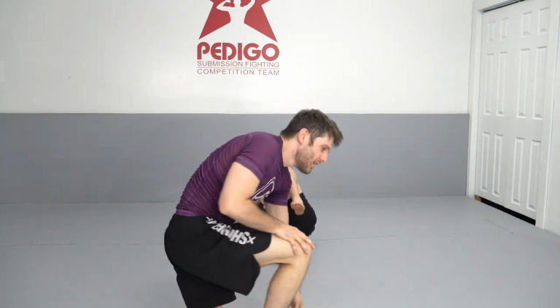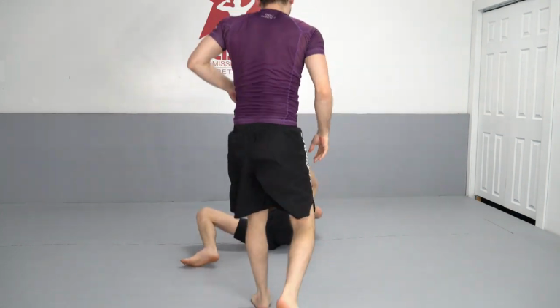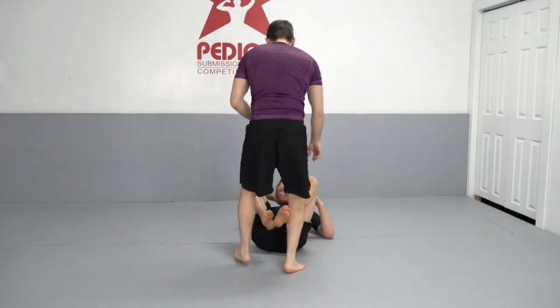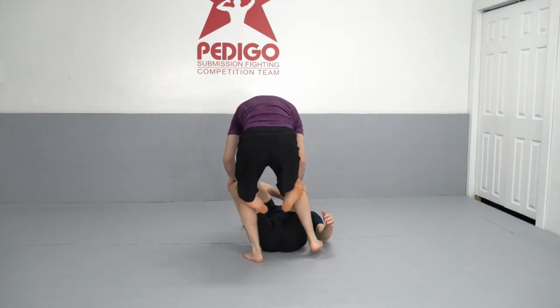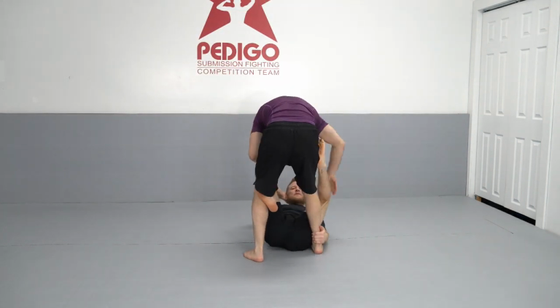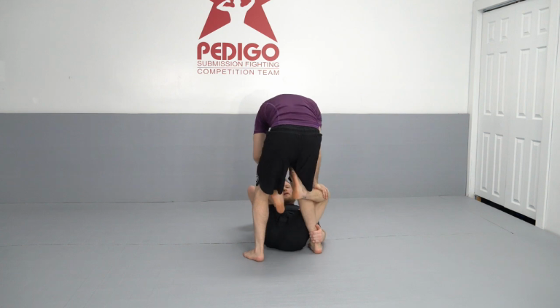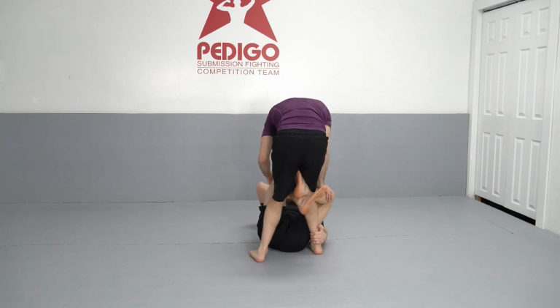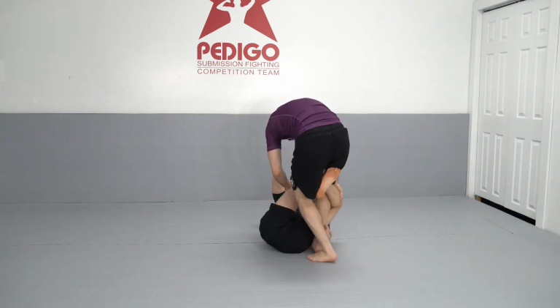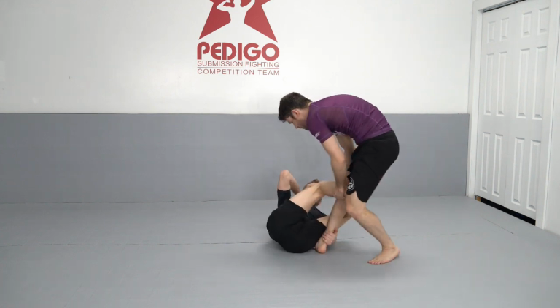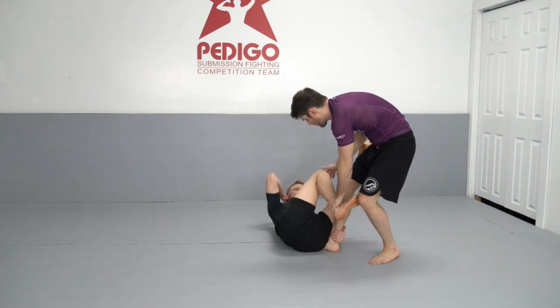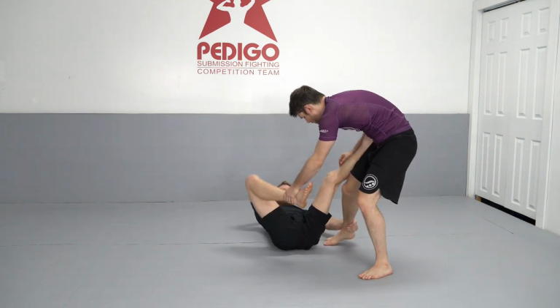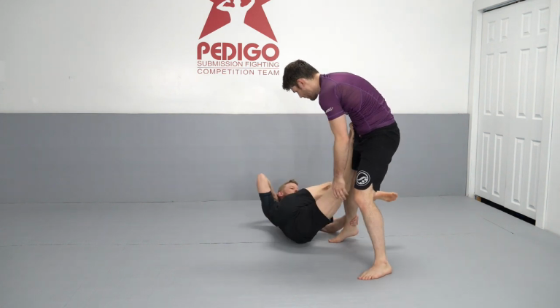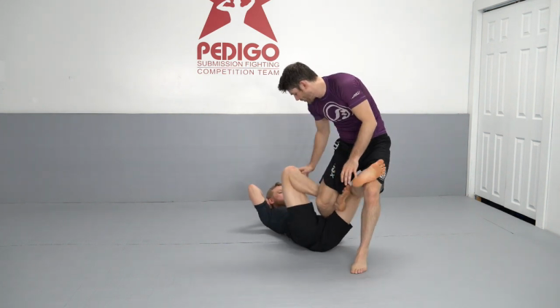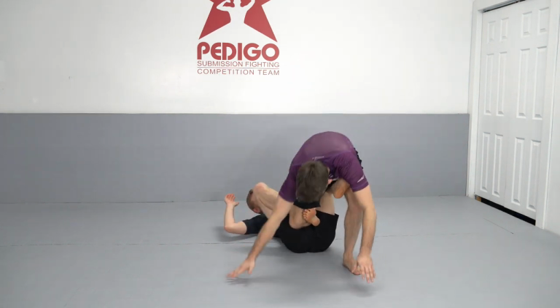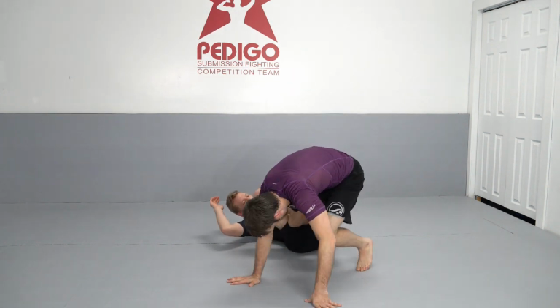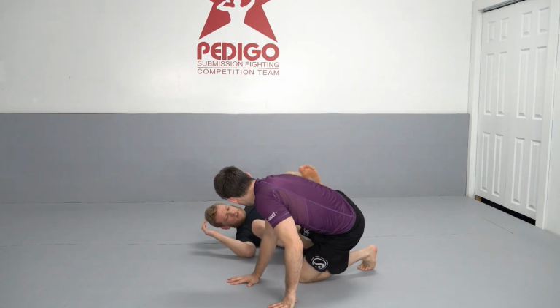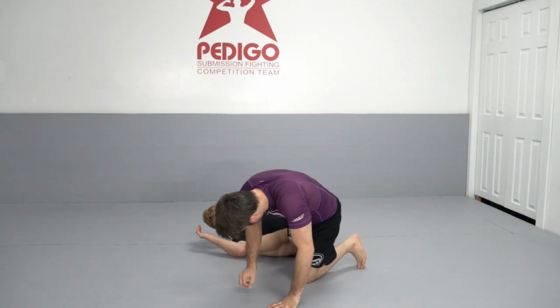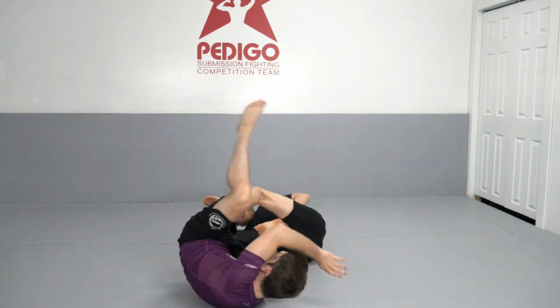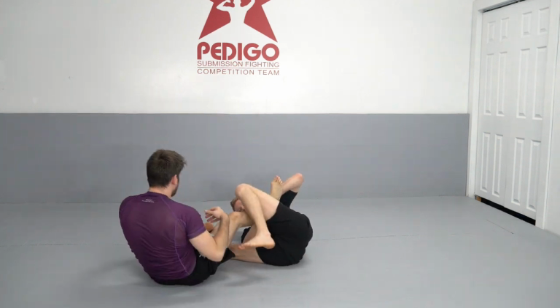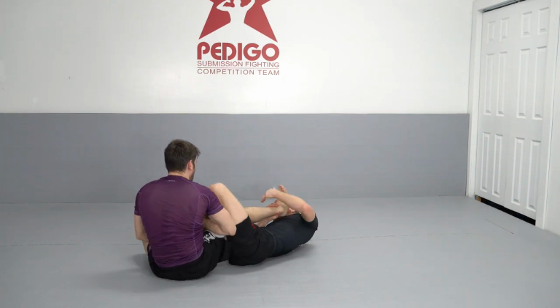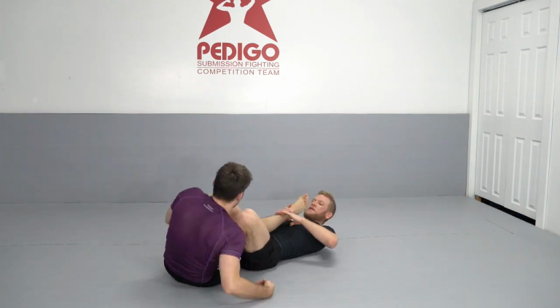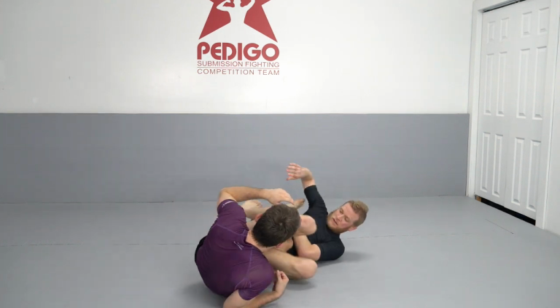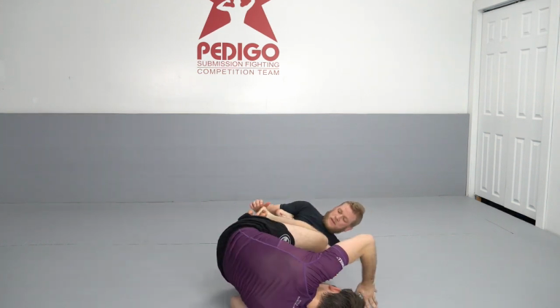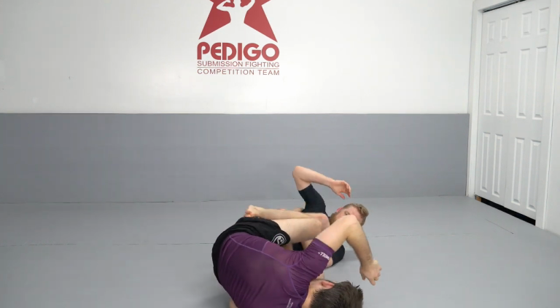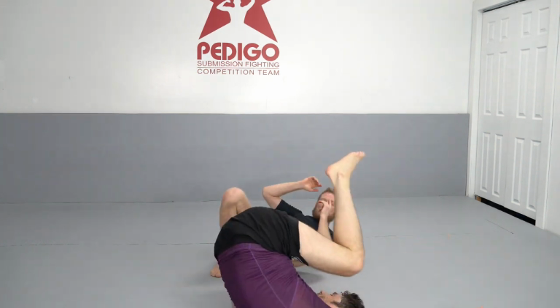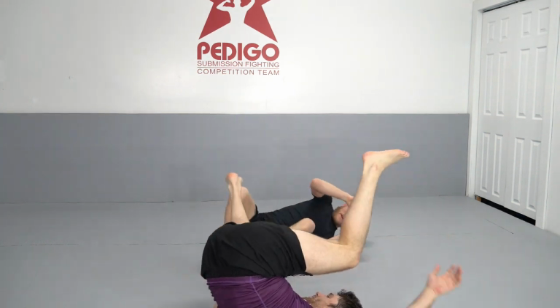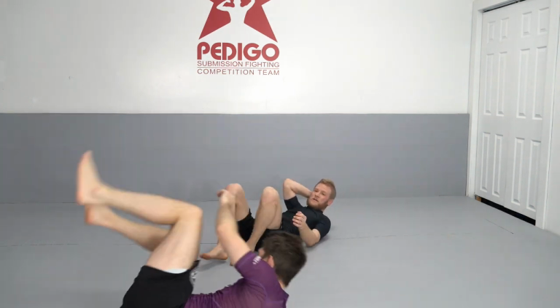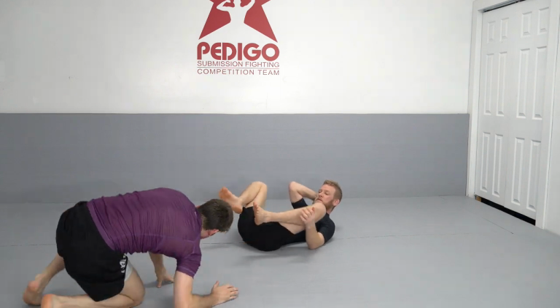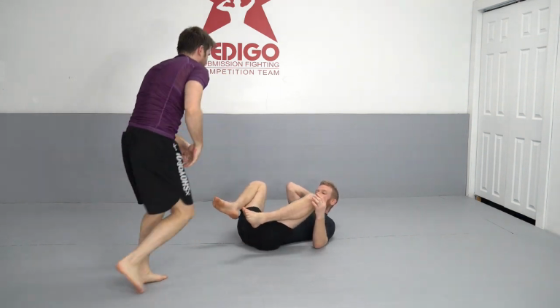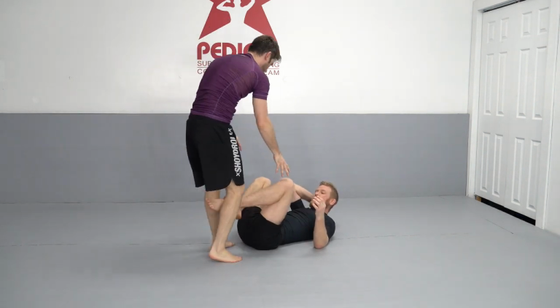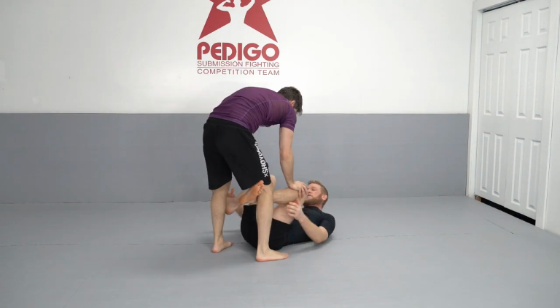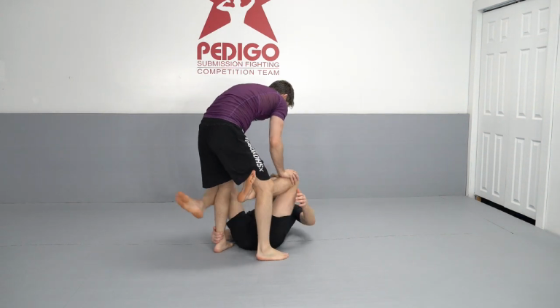I put the De La Hiva in, and from there — even right there was kind of a matrix hook — but the sequence is: De La Hiva, reinforce, offset the base, go into the tripod sweep position, into the matrix, and then into the false reap.